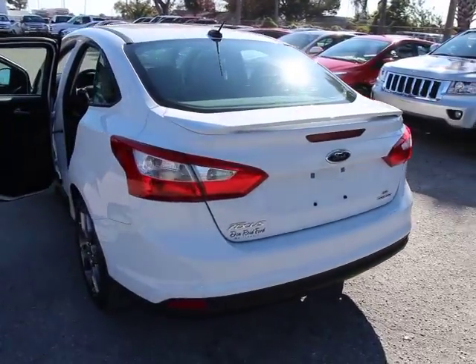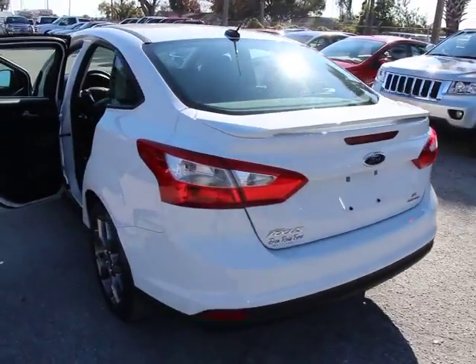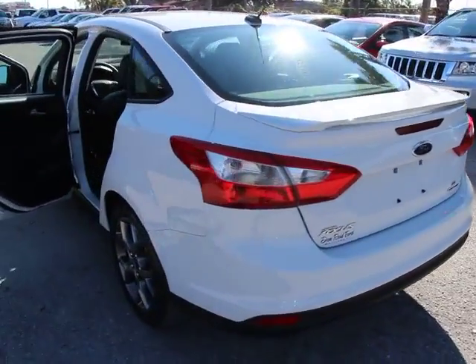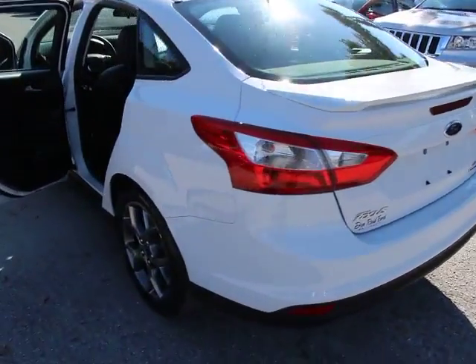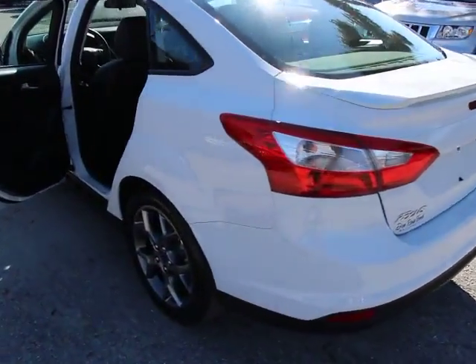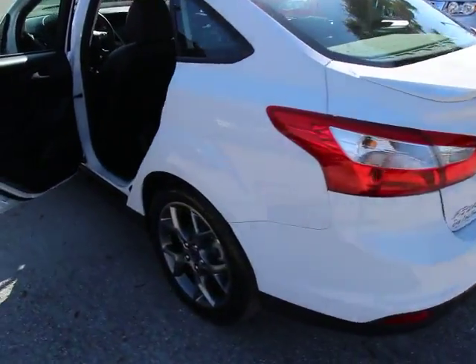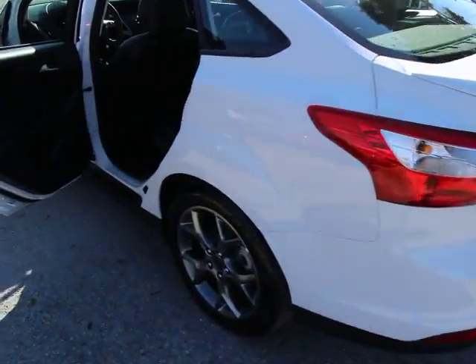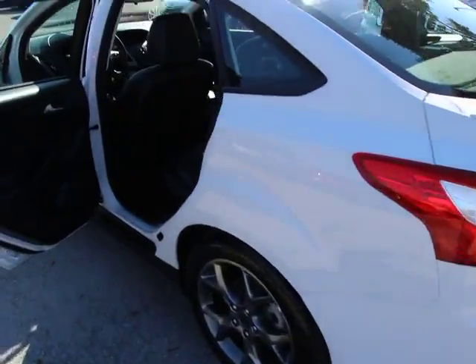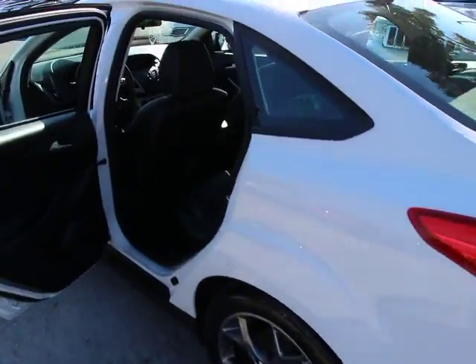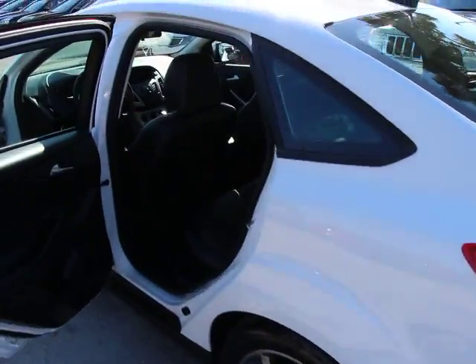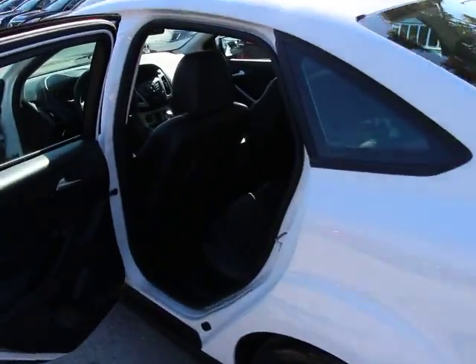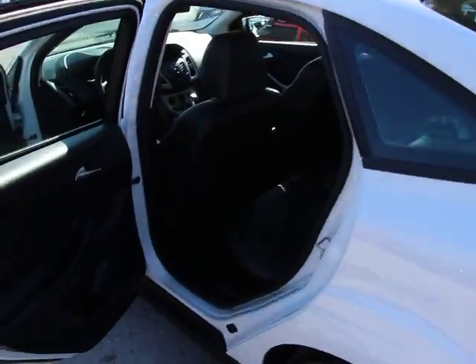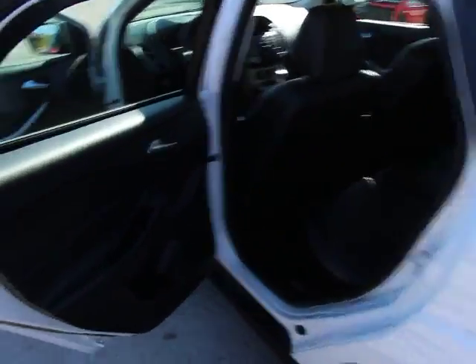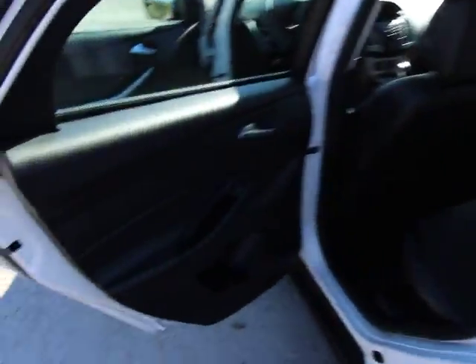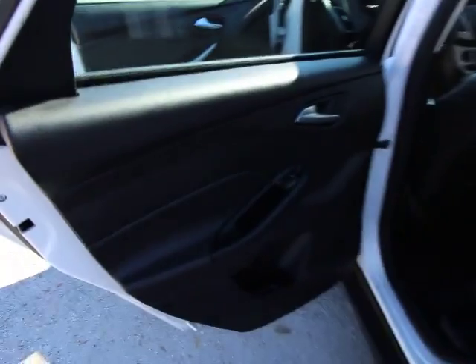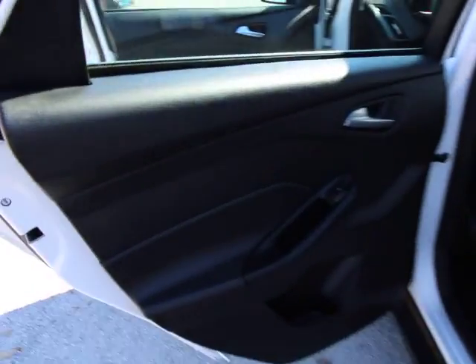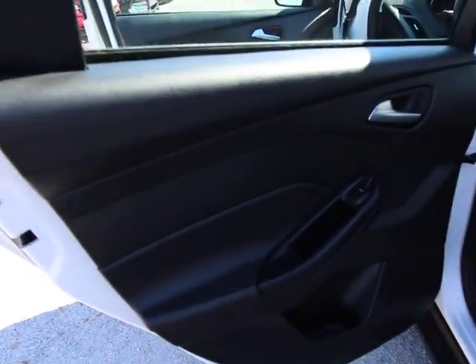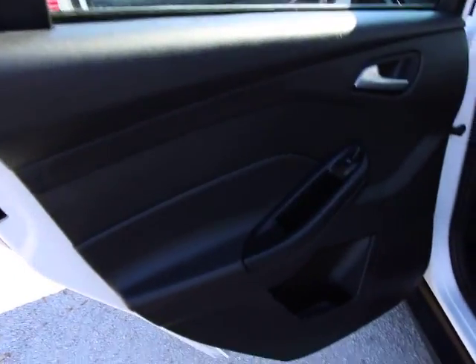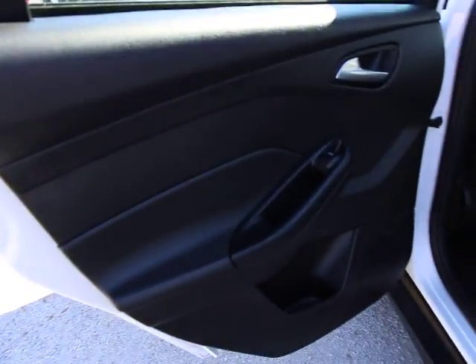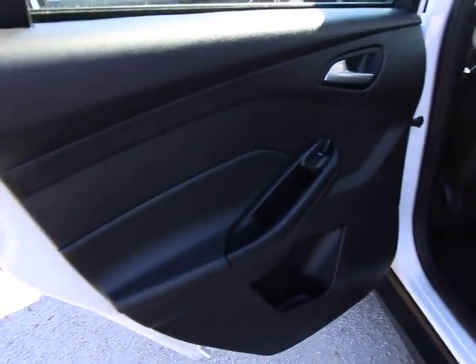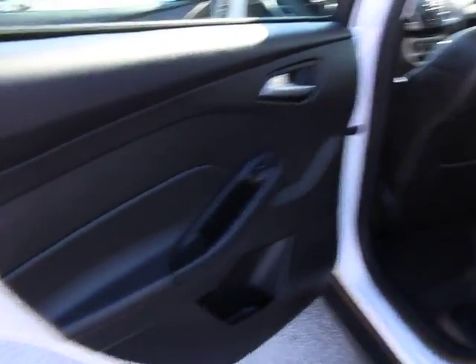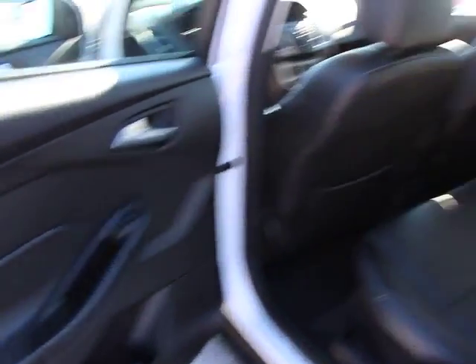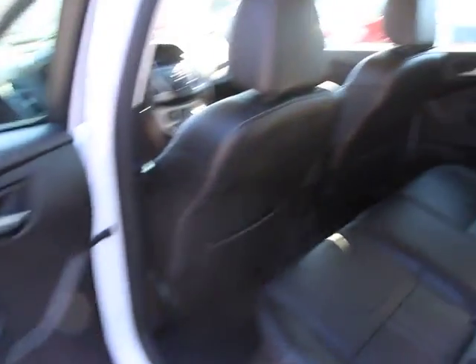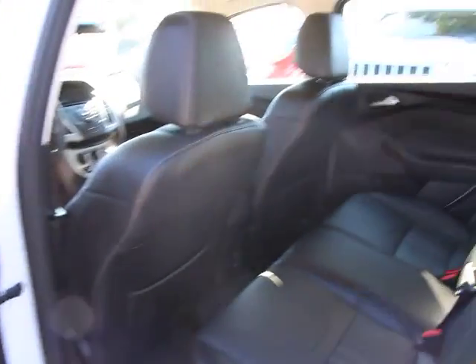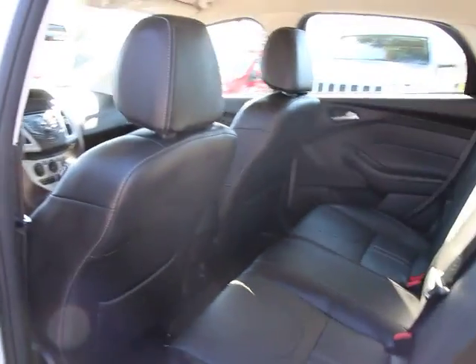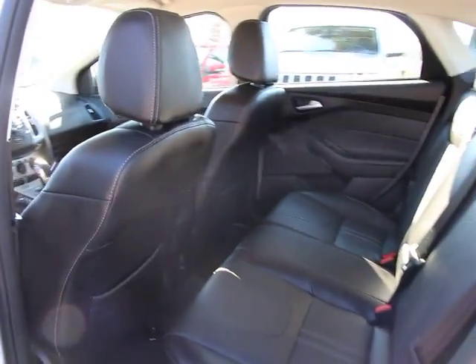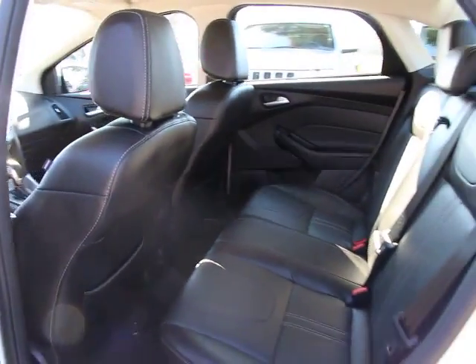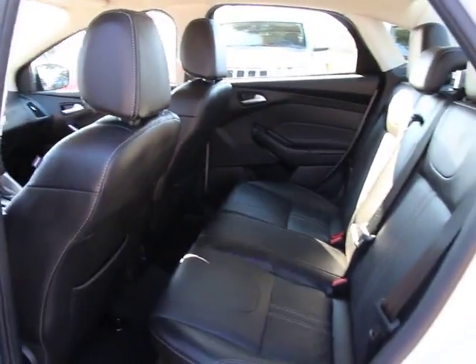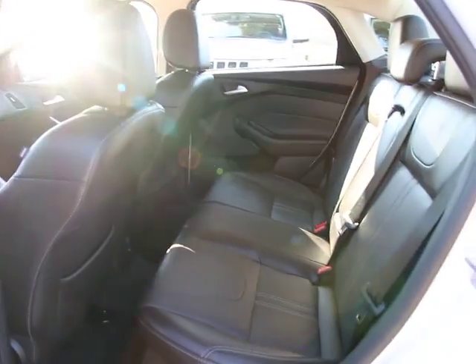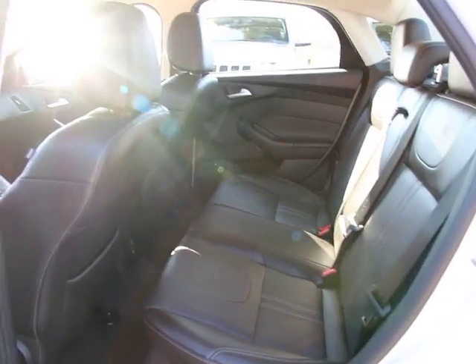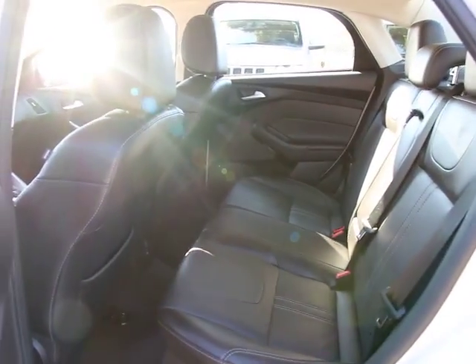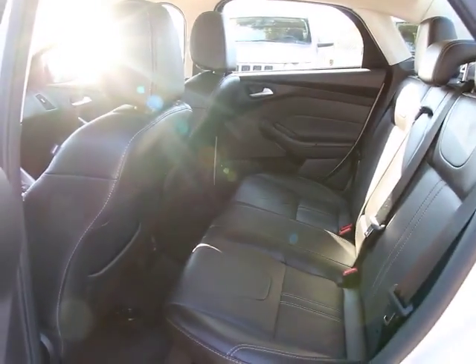This vehicle has less than 25,000 miles. Here are some of this vehicle's great options: traction control, dual airbags, air conditioning.